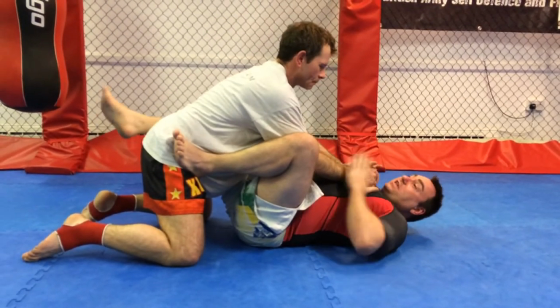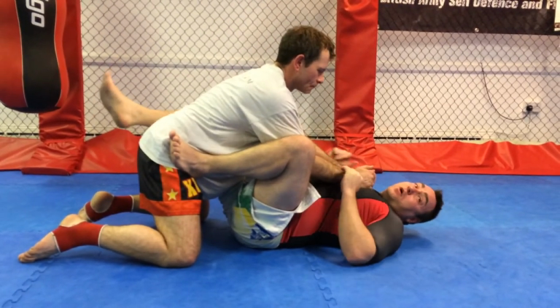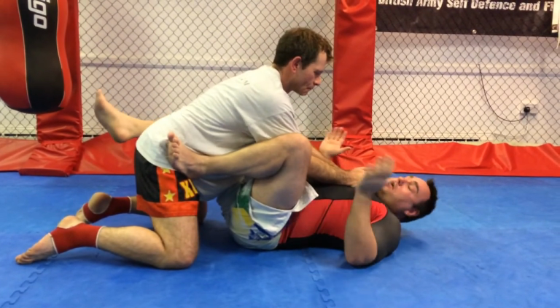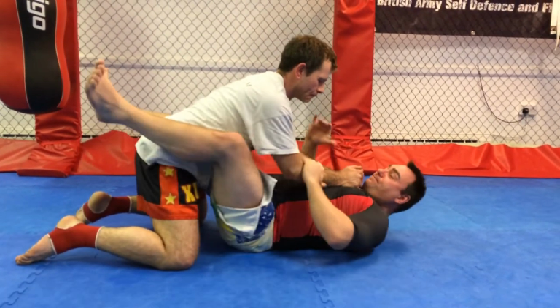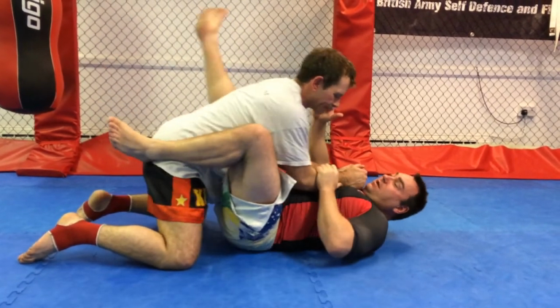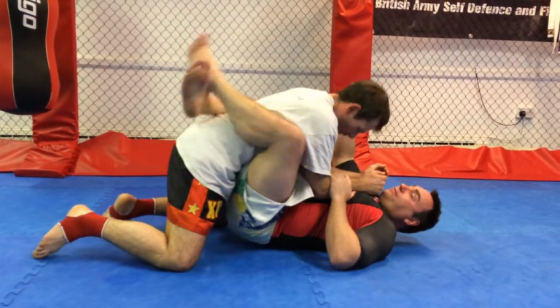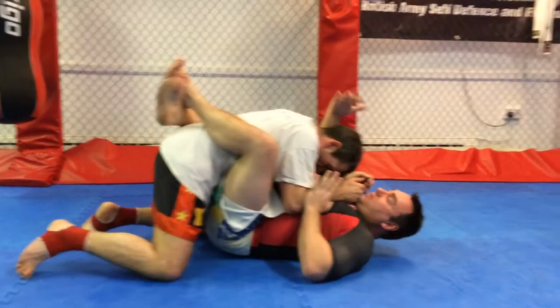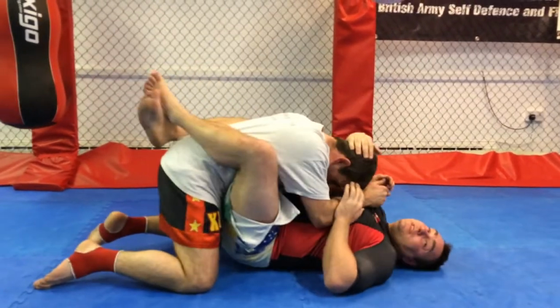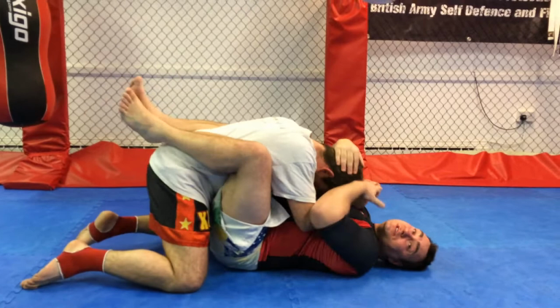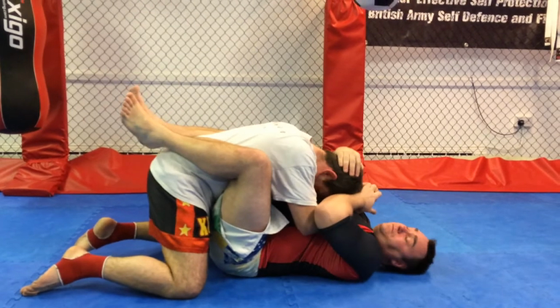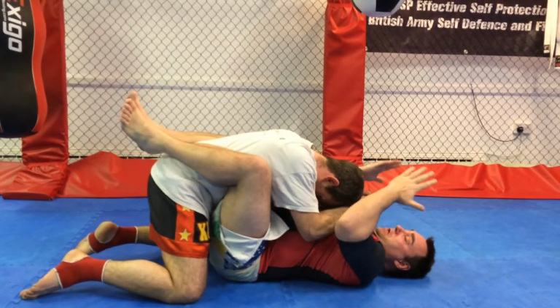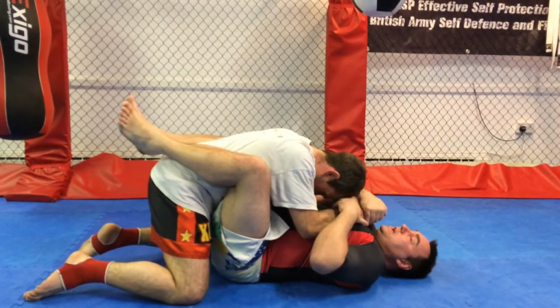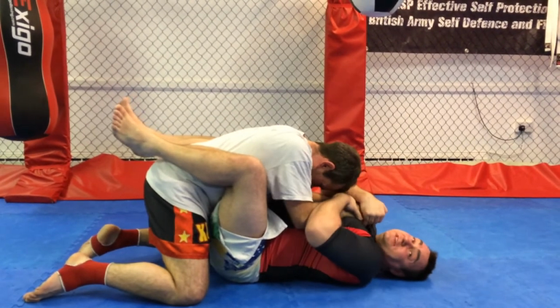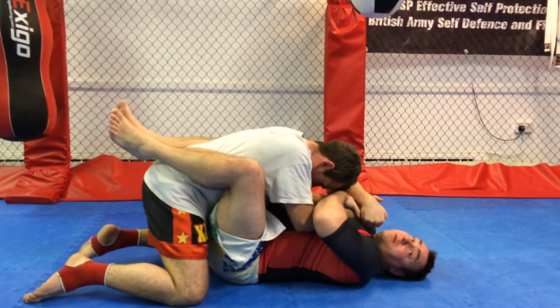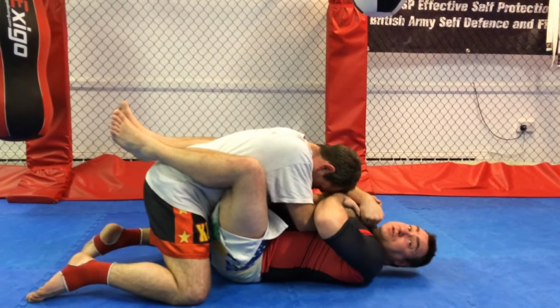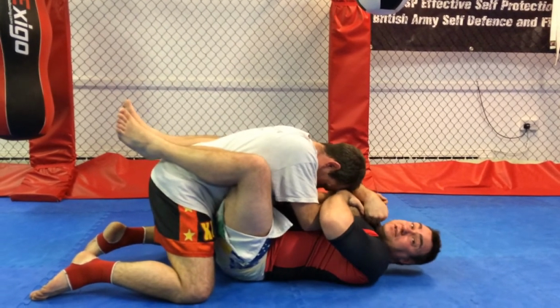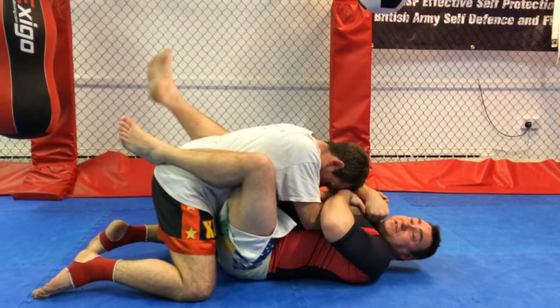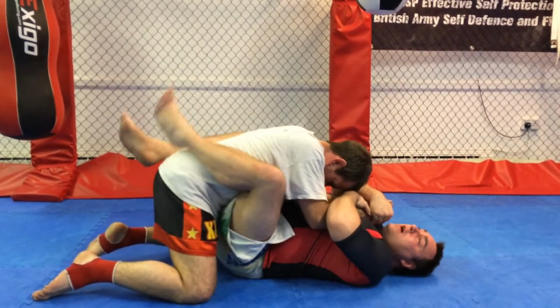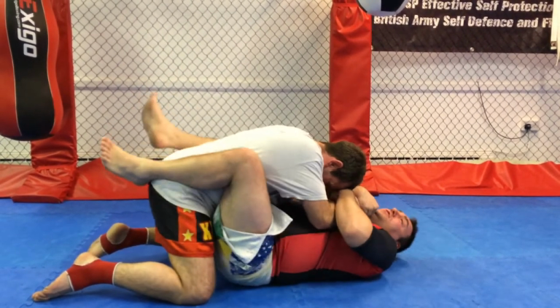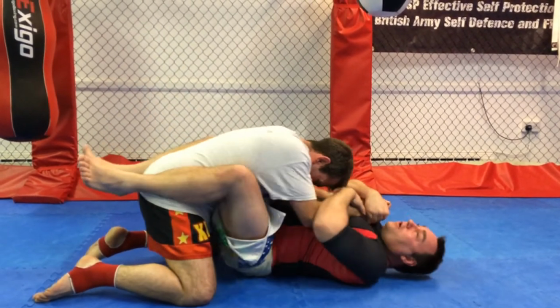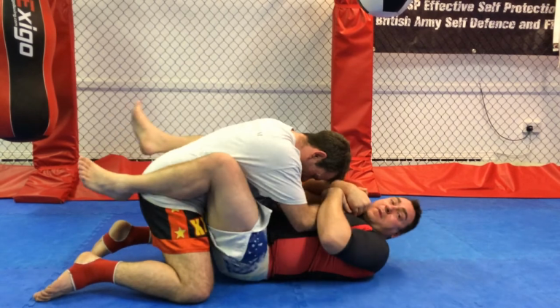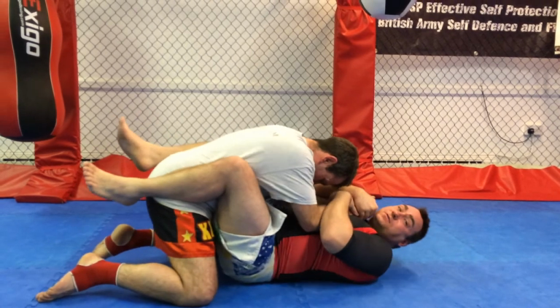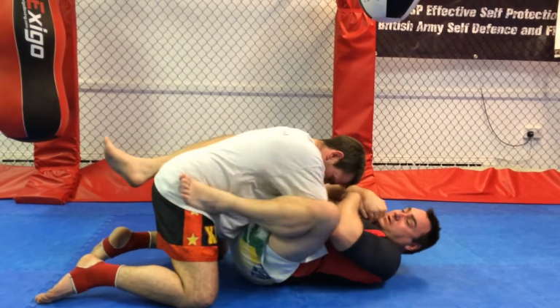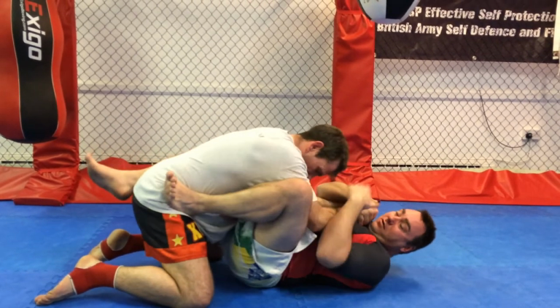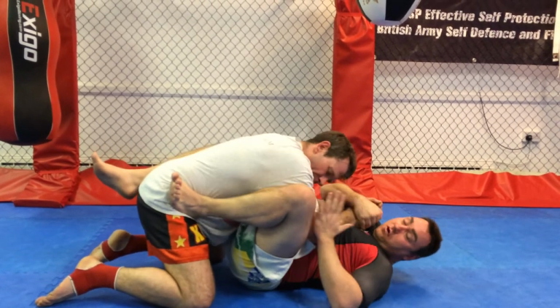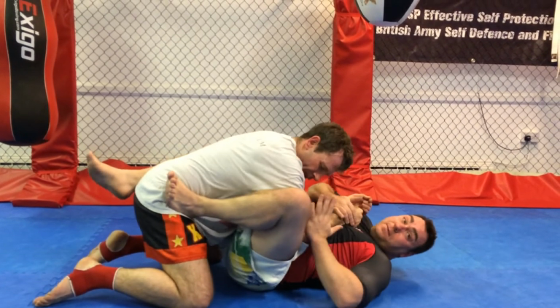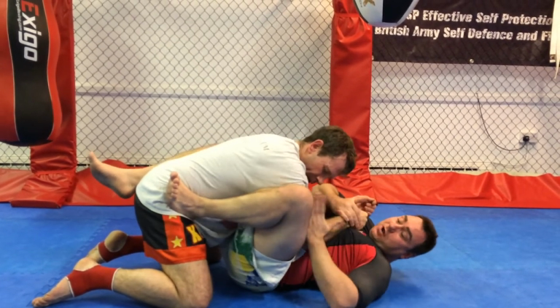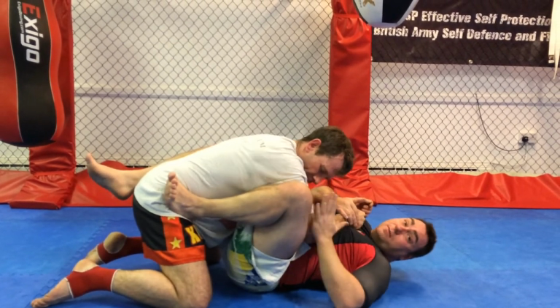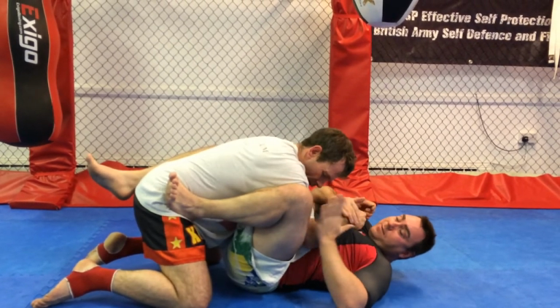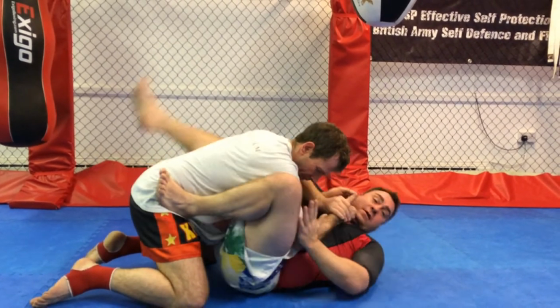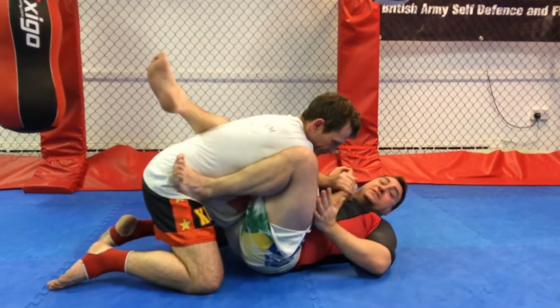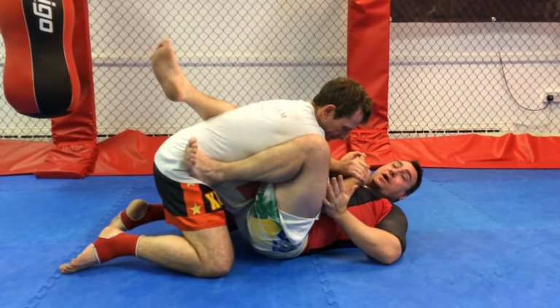Today we're going to work with the armbar. So again: guard, bring the knee down nice and tight. Incapacitate his arms, bring them tight to my chest. Then loosen my guard and make a little space. Foot on the hip to stop this arm, trap it, and to take an angle.